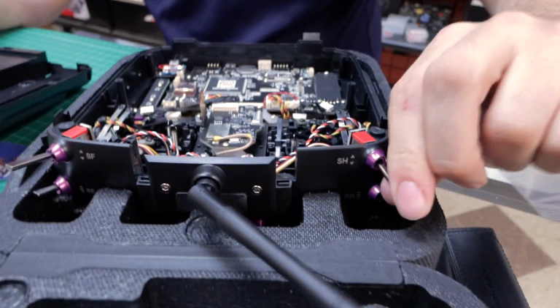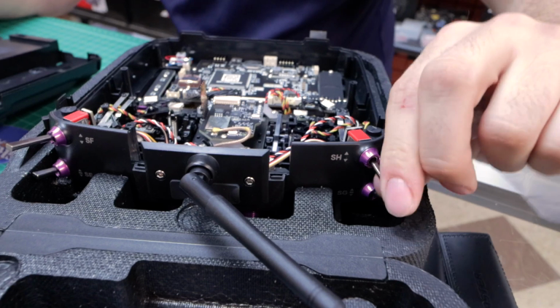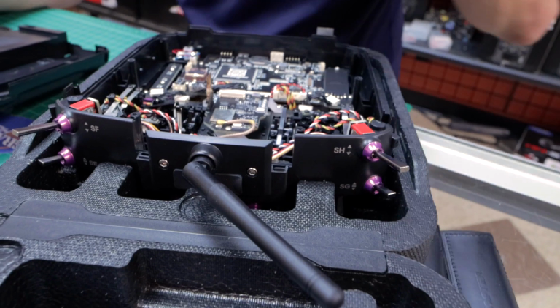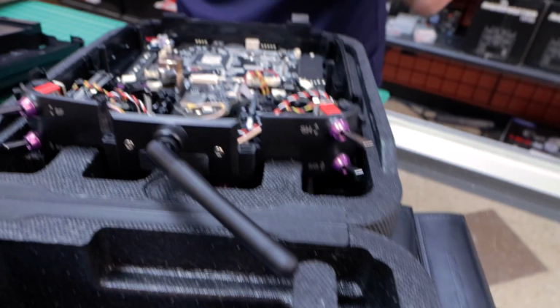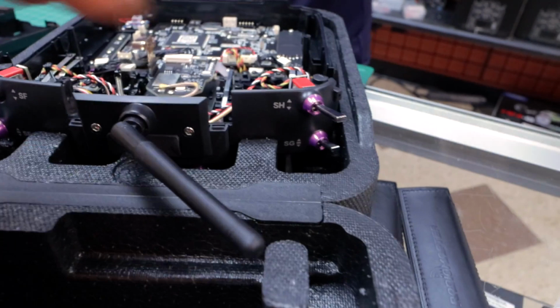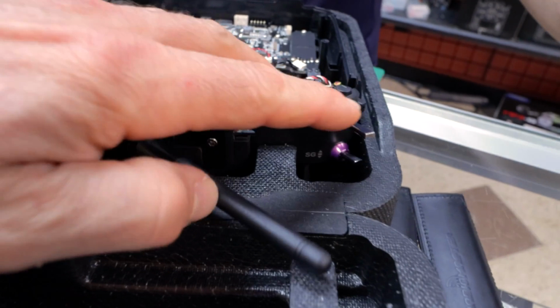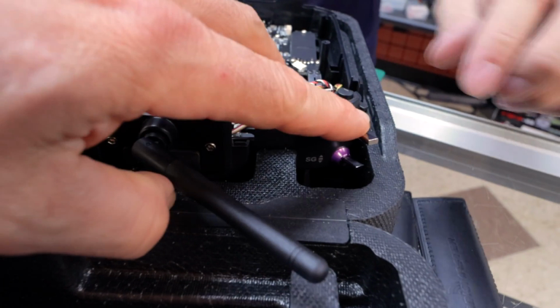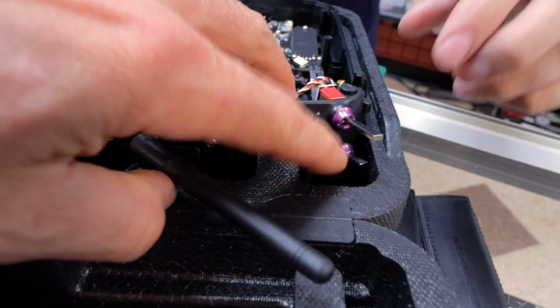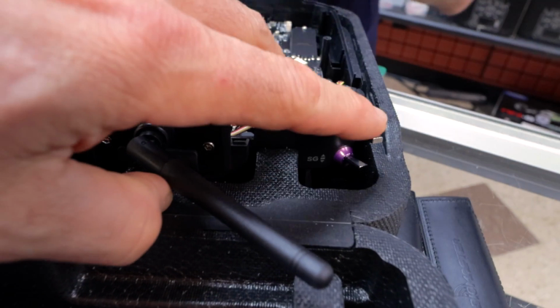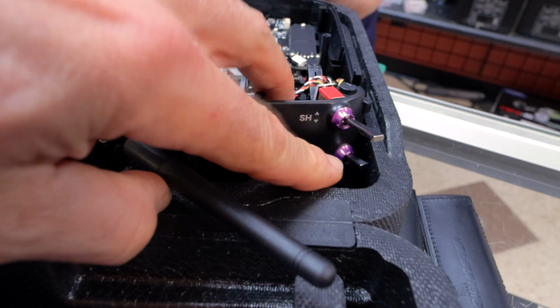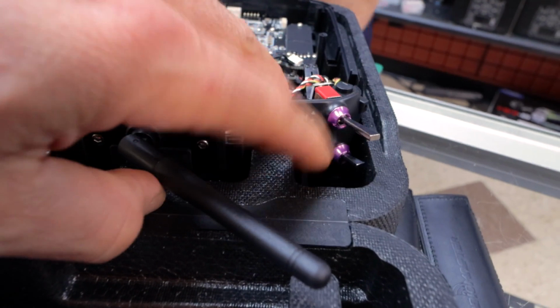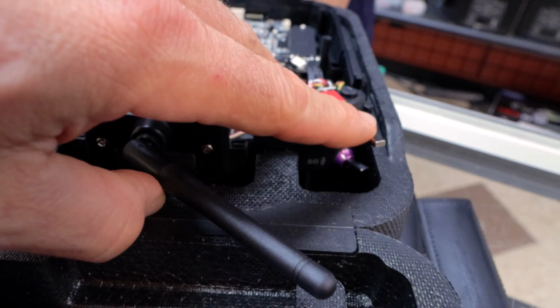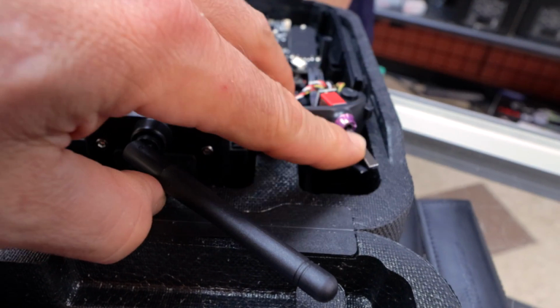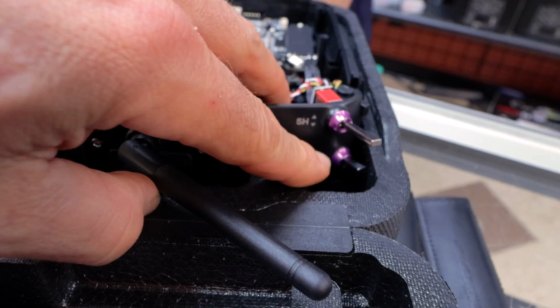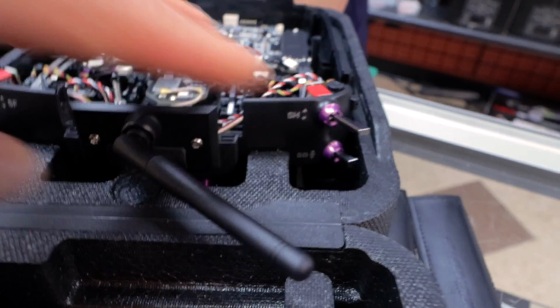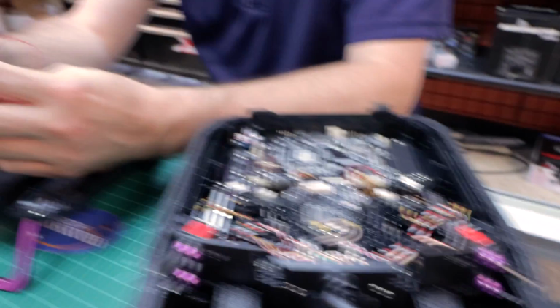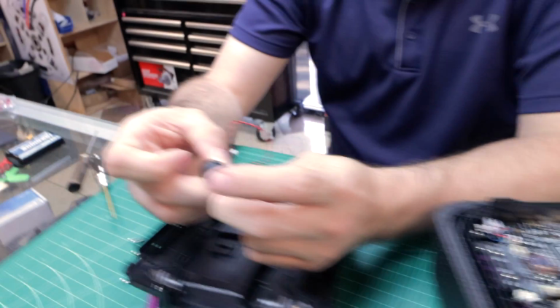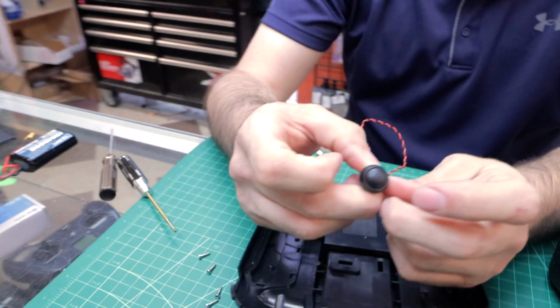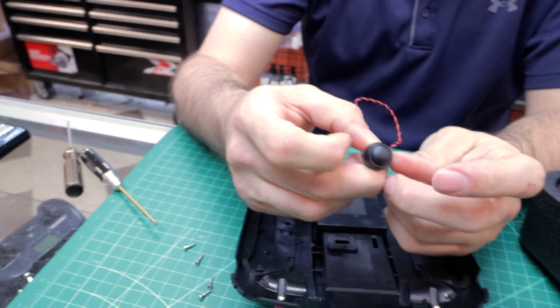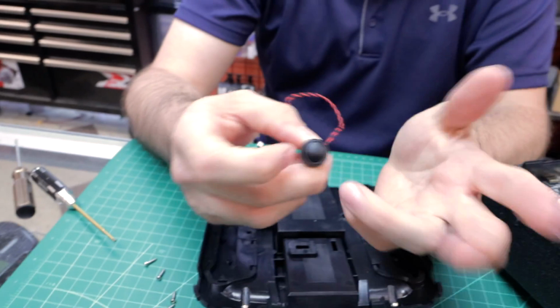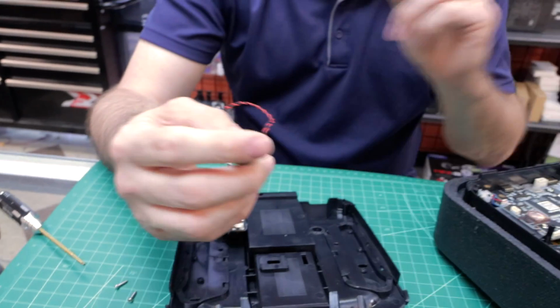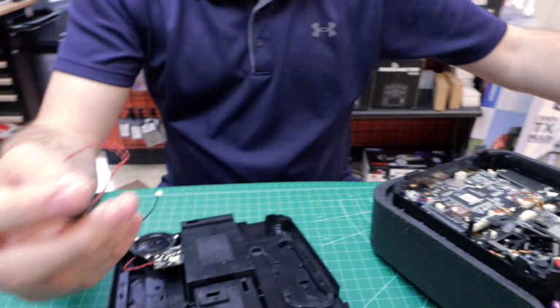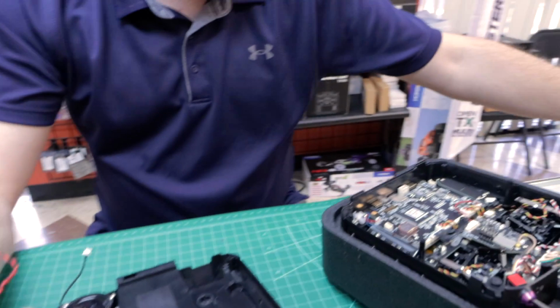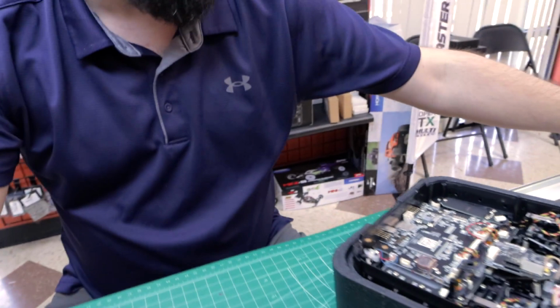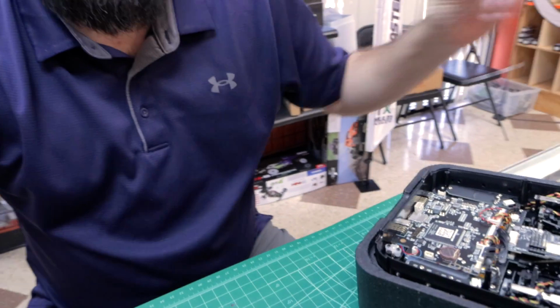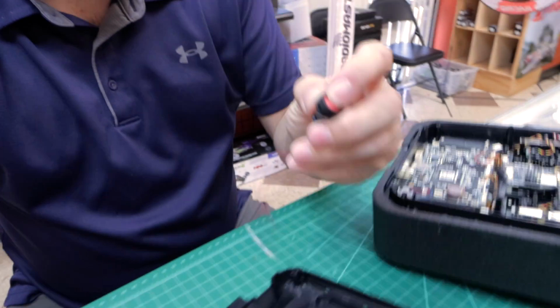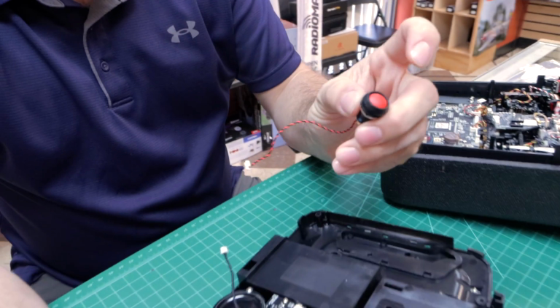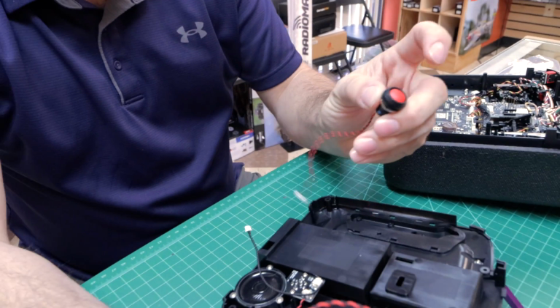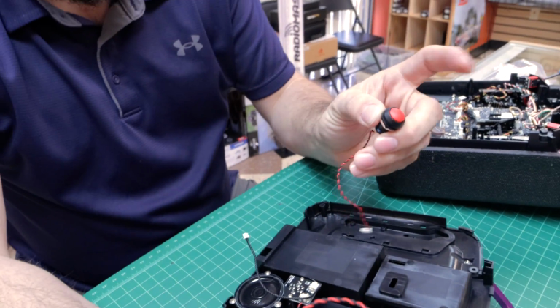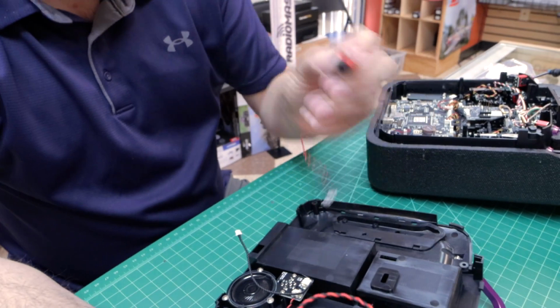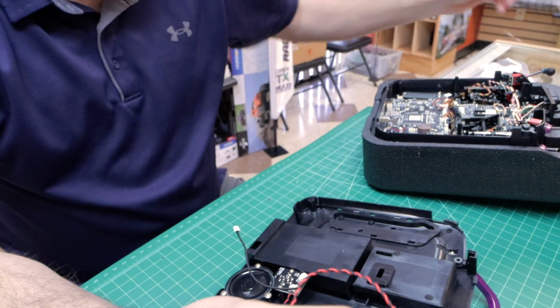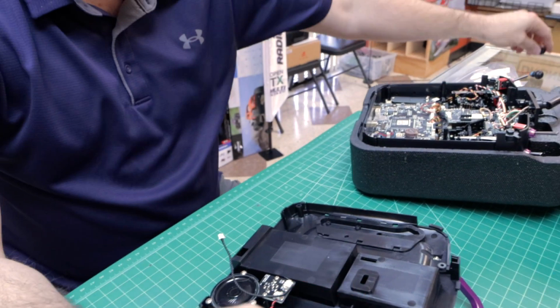The momentary is spring-loaded — you push it in, it goes on, let go, it goes off. Or you can do the click-on, click-off option.